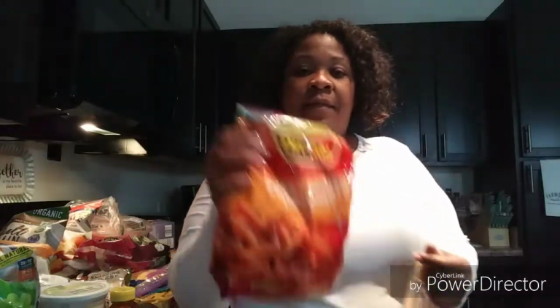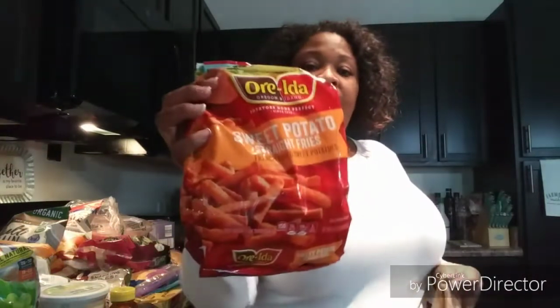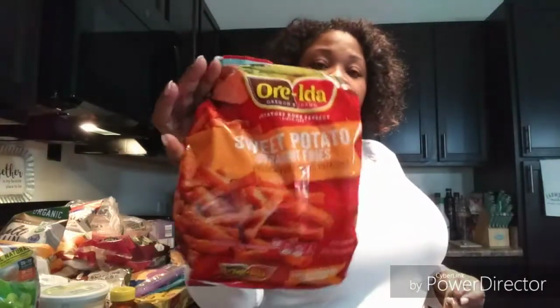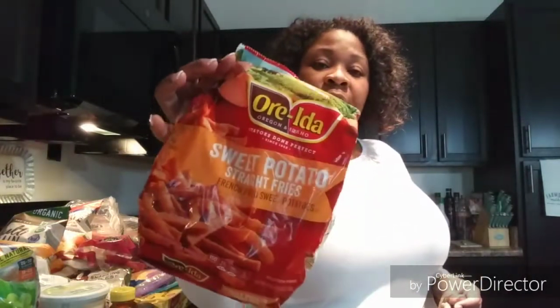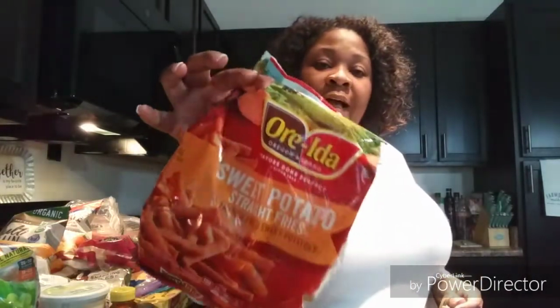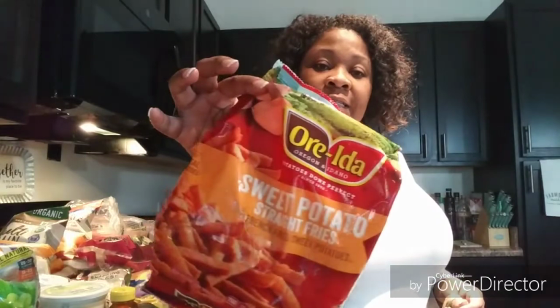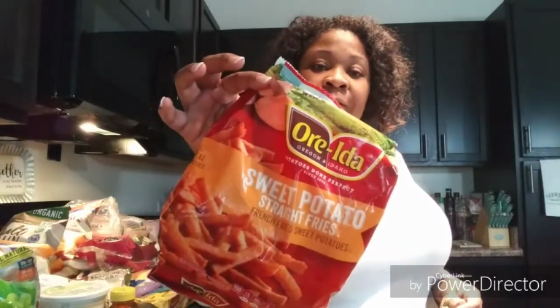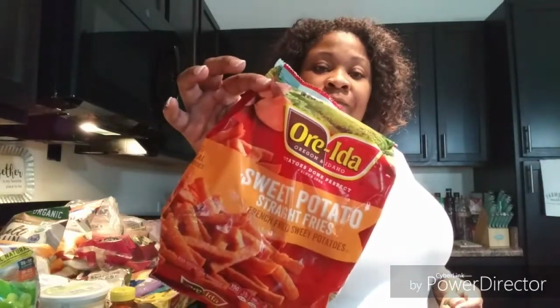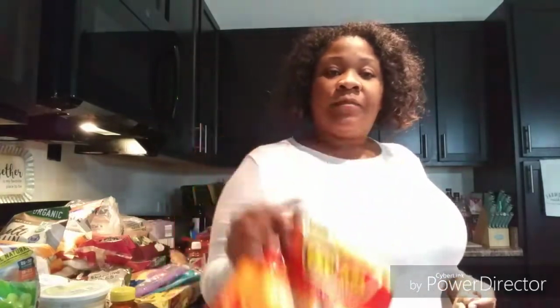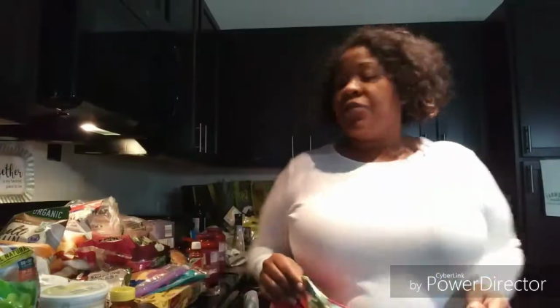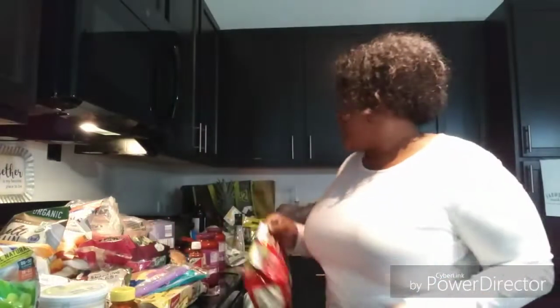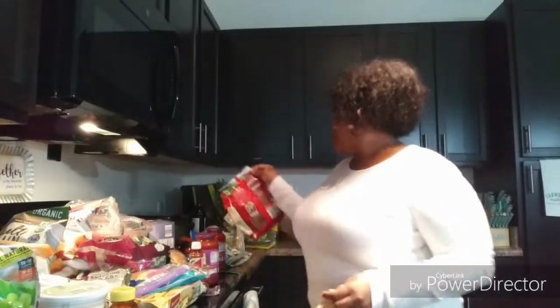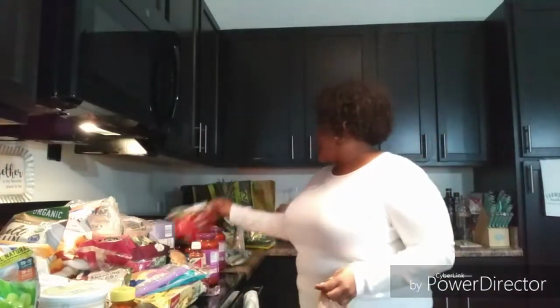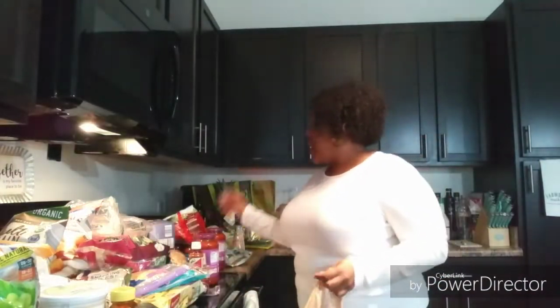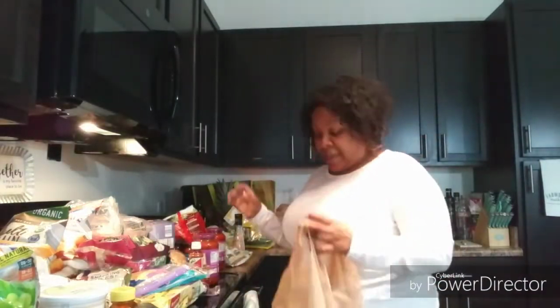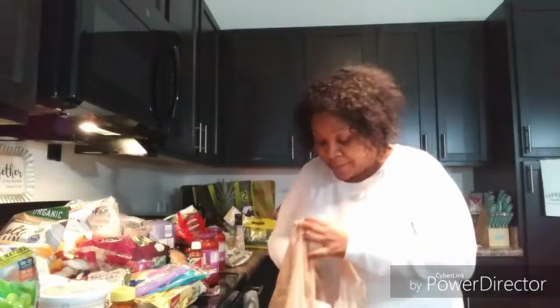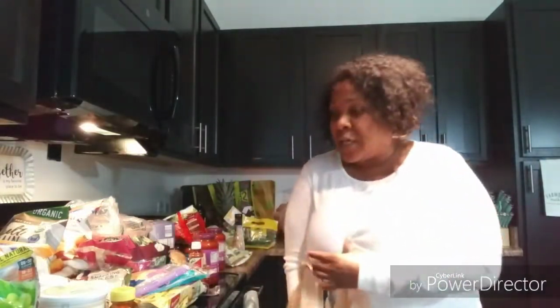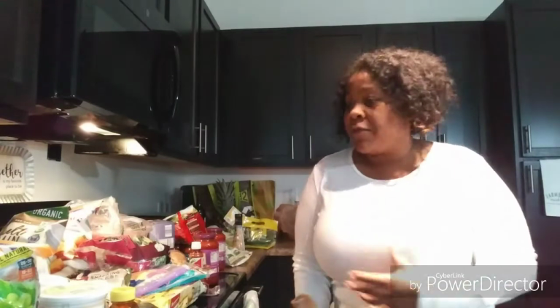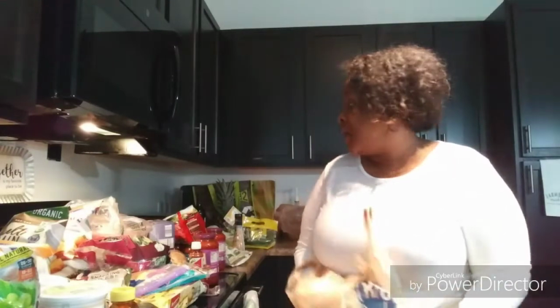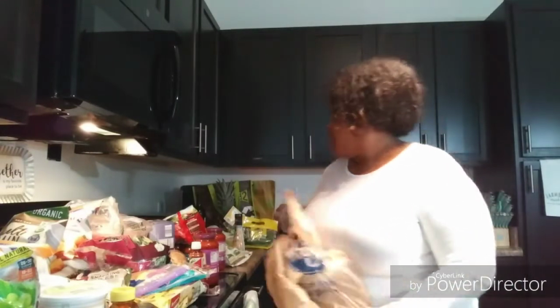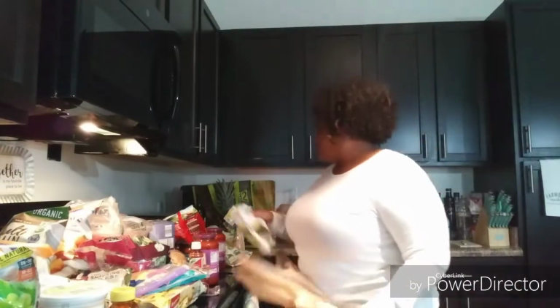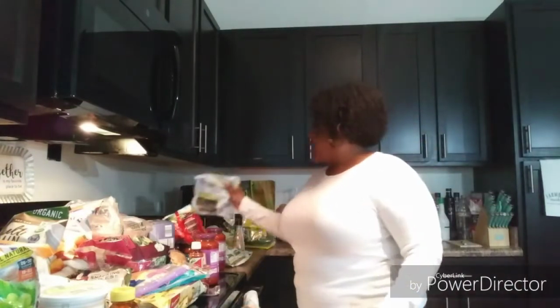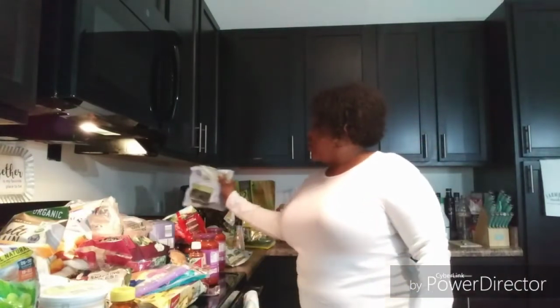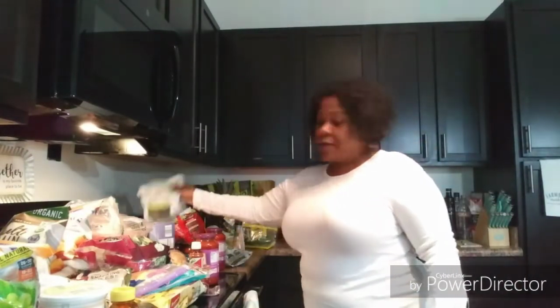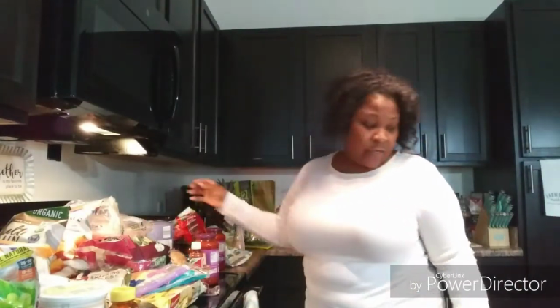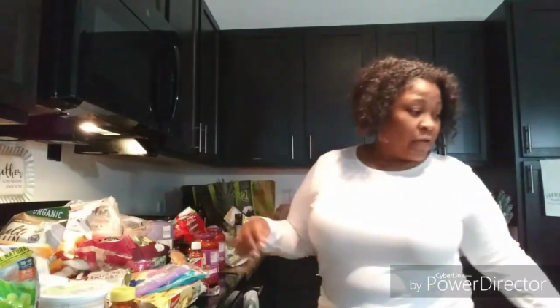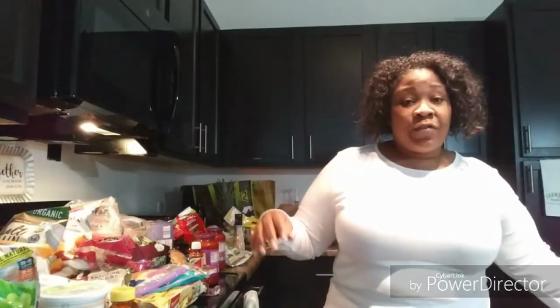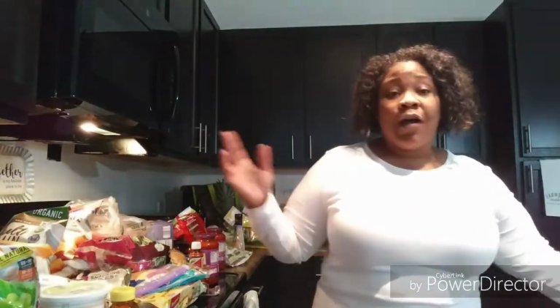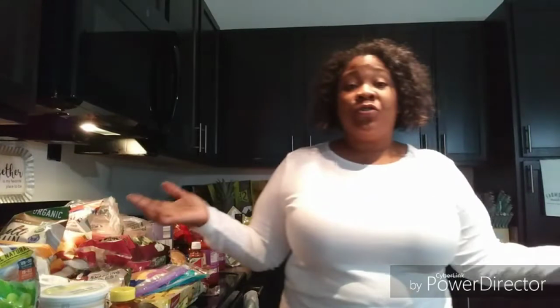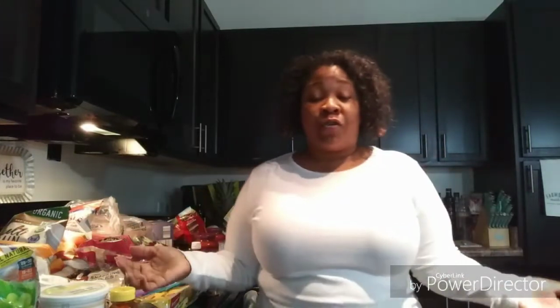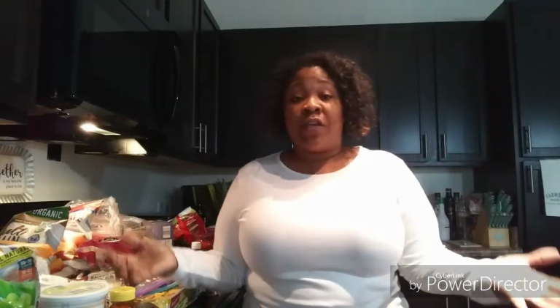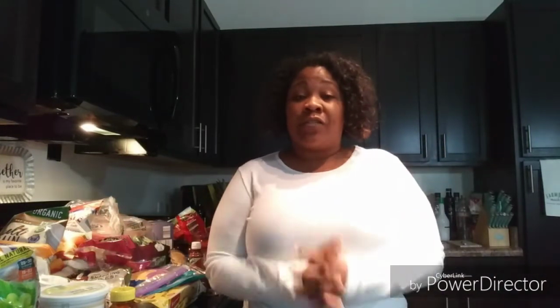And I got some sweet potato fries. That's everything I picked up from Aldi and Kroger.